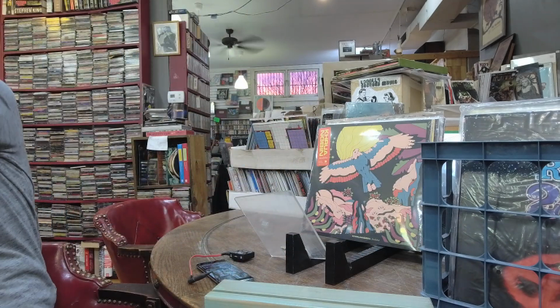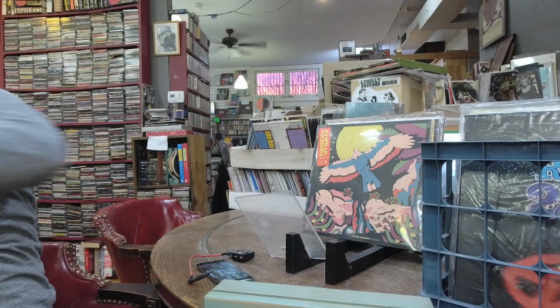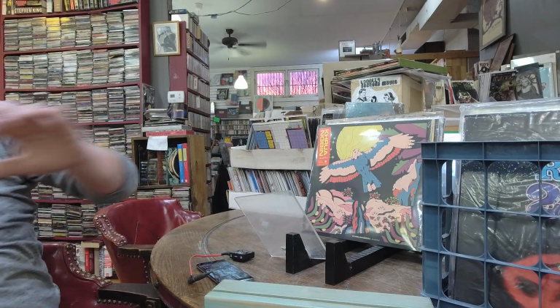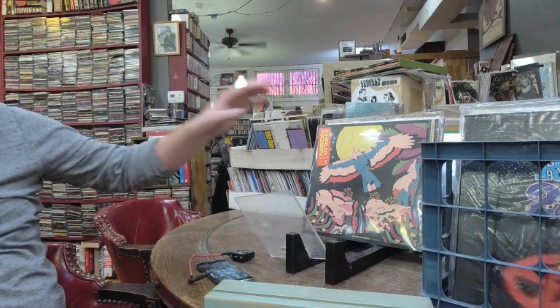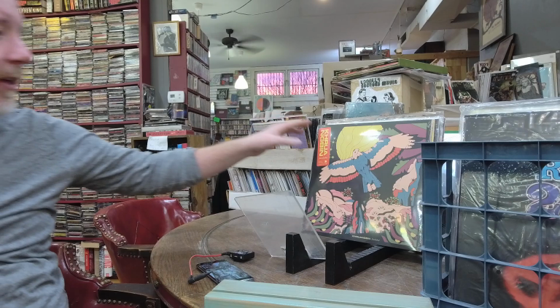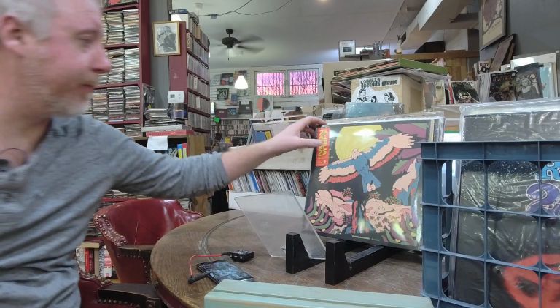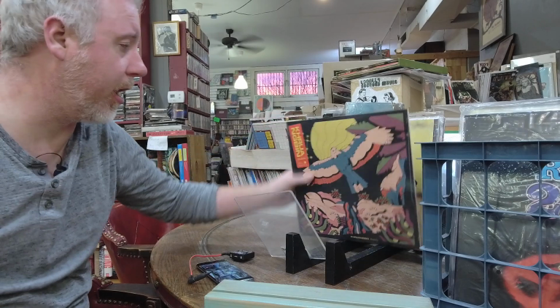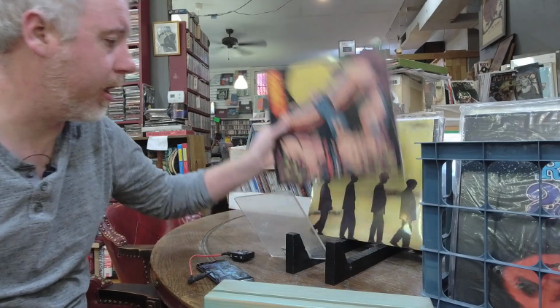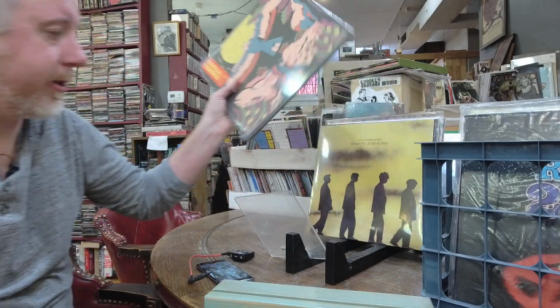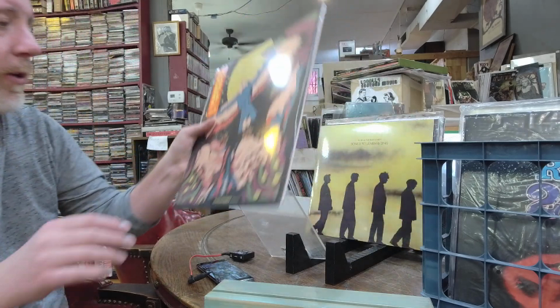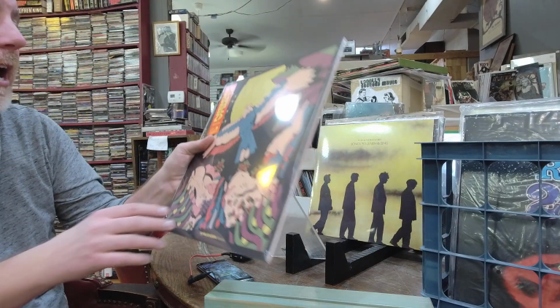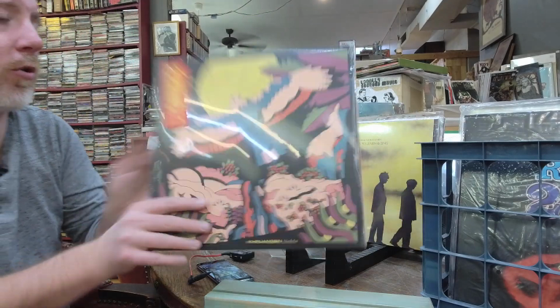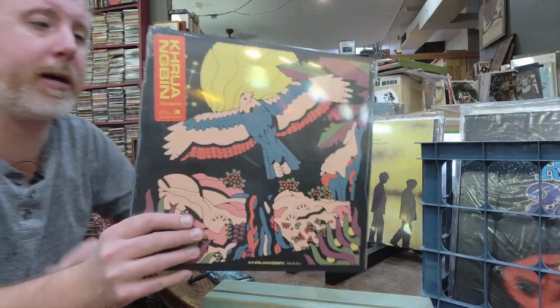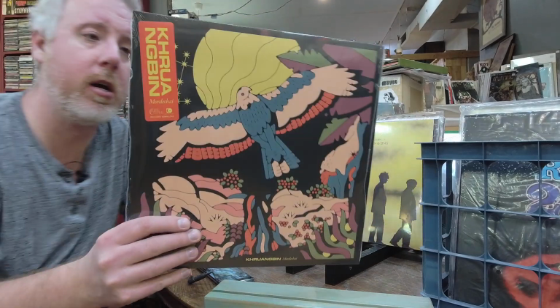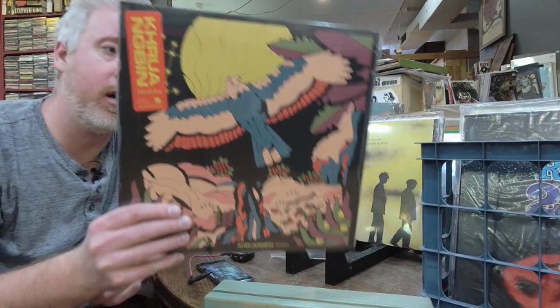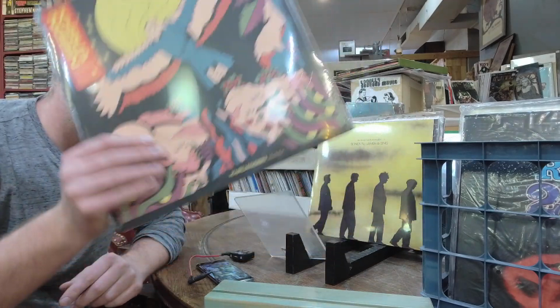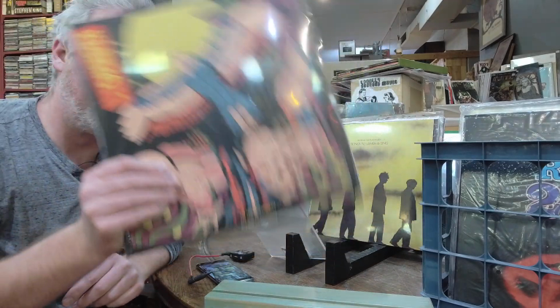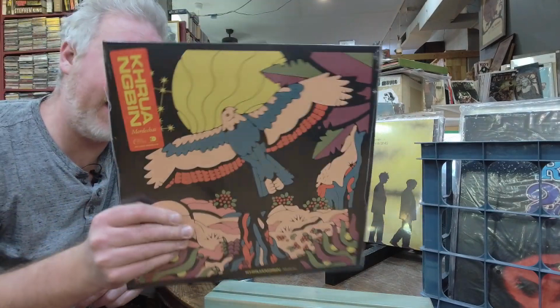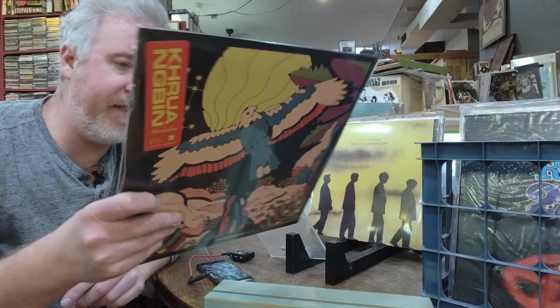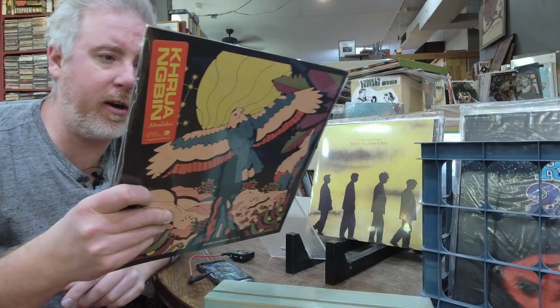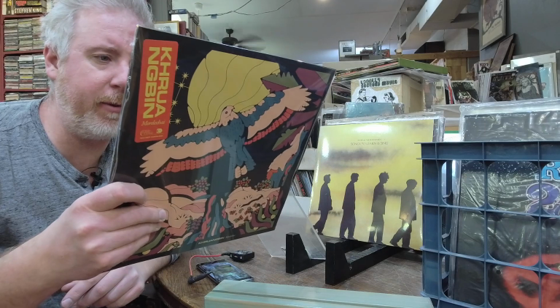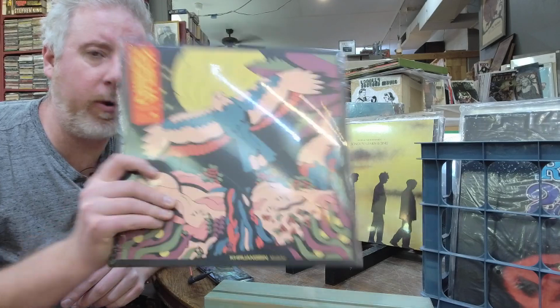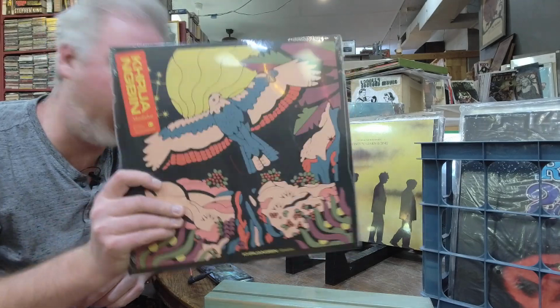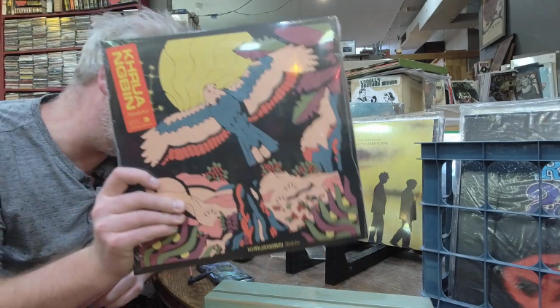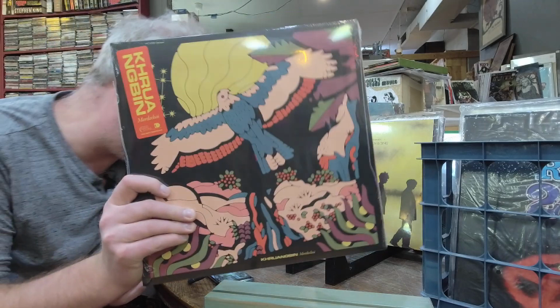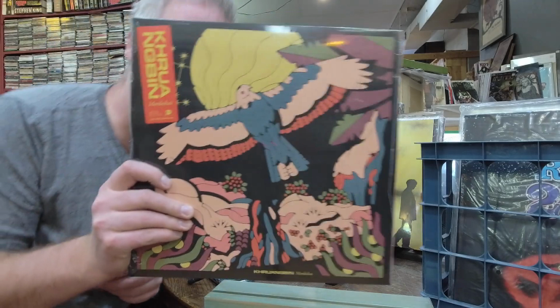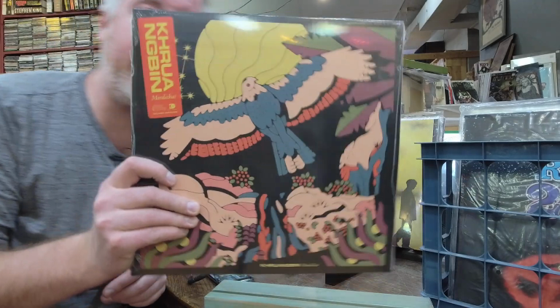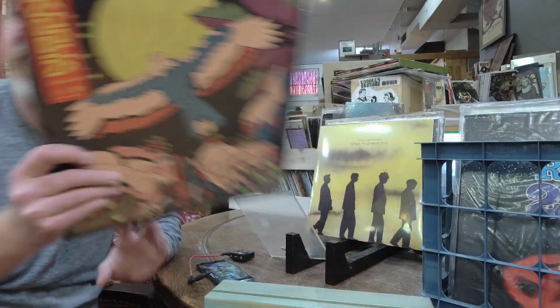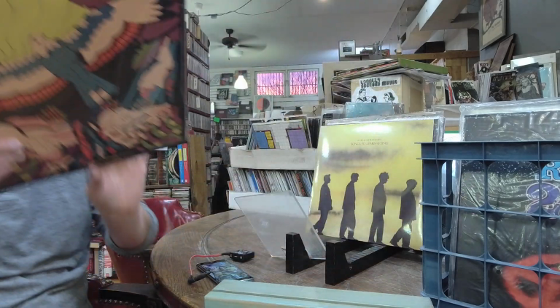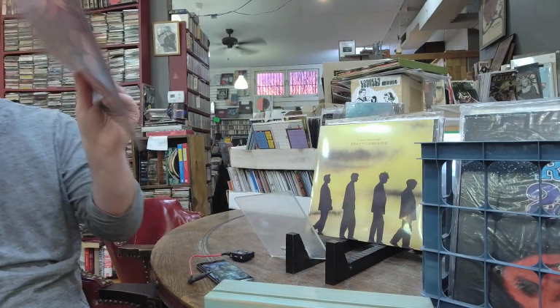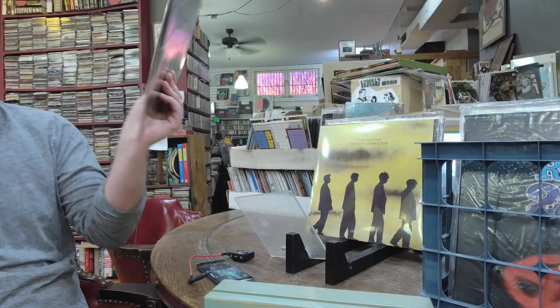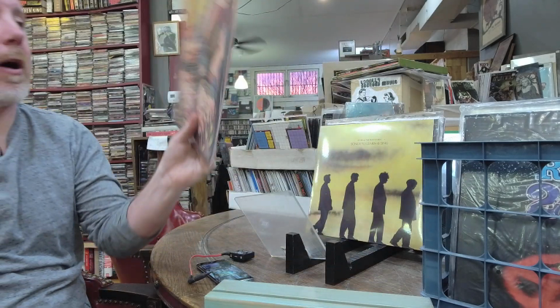That crate's empty — let's get into the next one. Some more restock: Khruangbin Mordecai — my favorite record of 2020, that's my favorite record right there. Check them out — it's phenomenal.